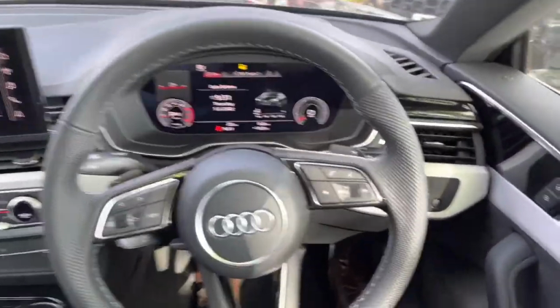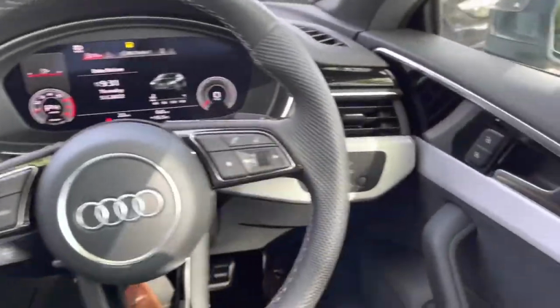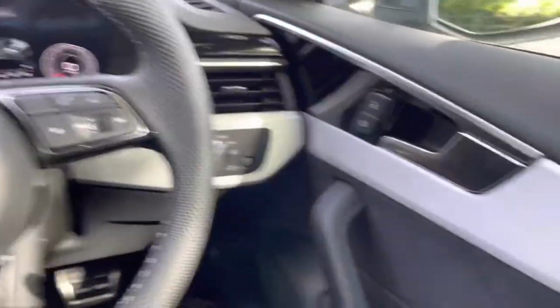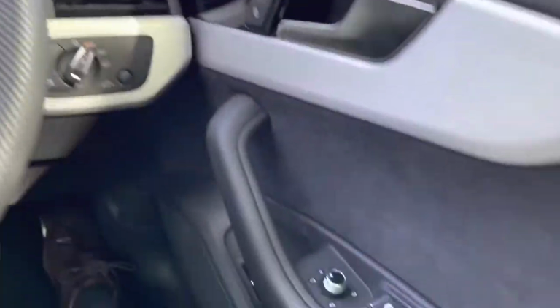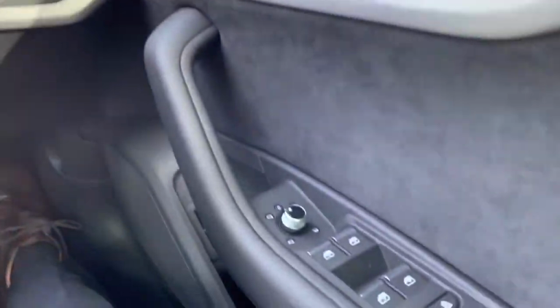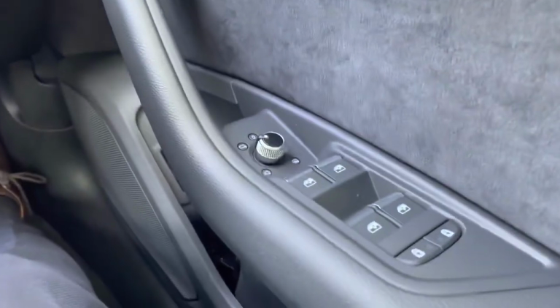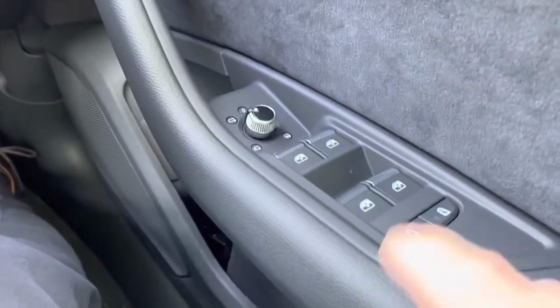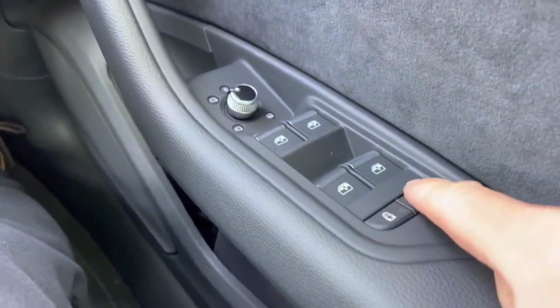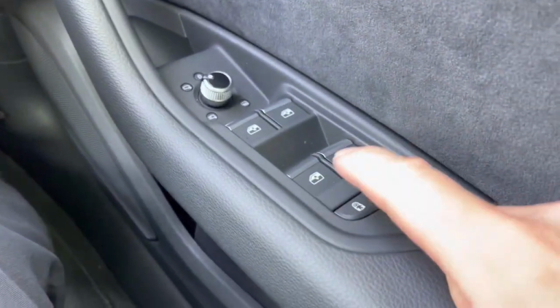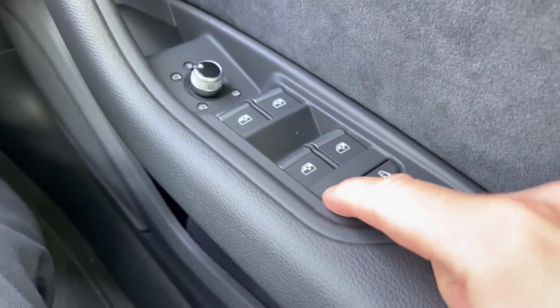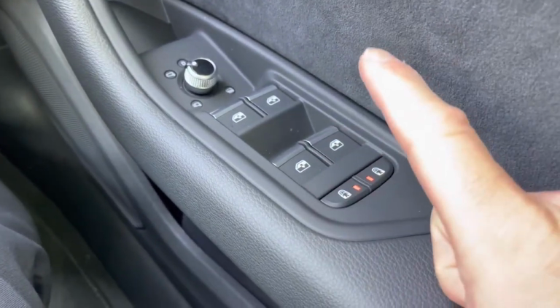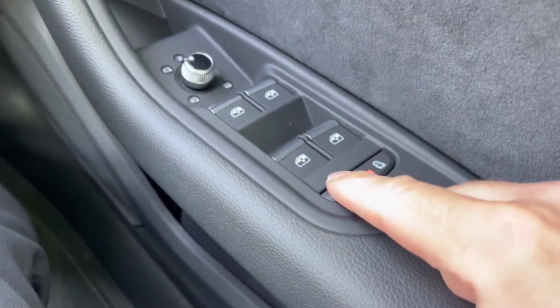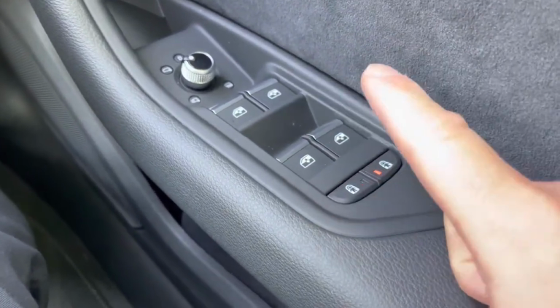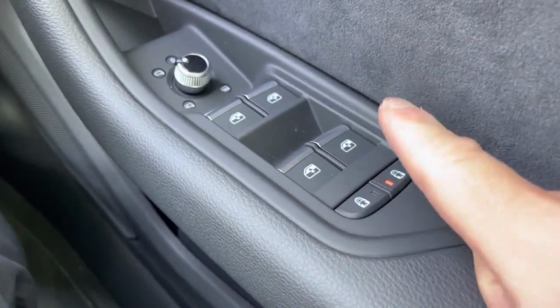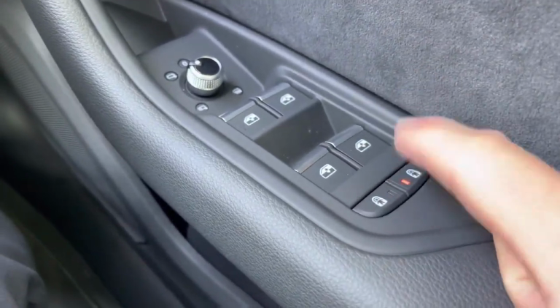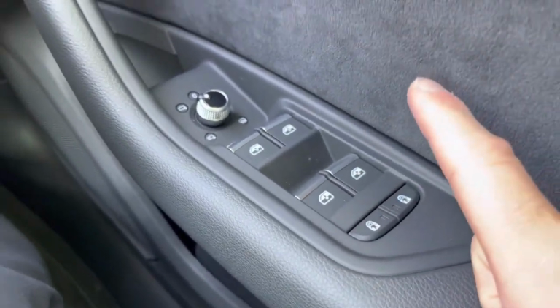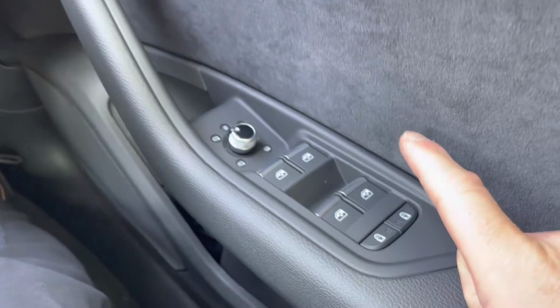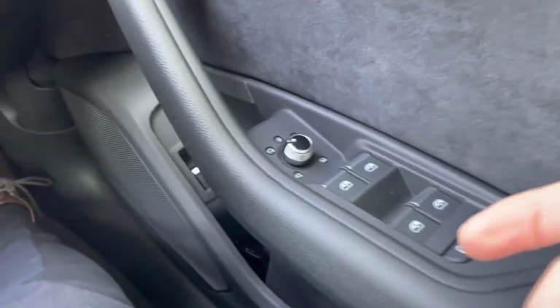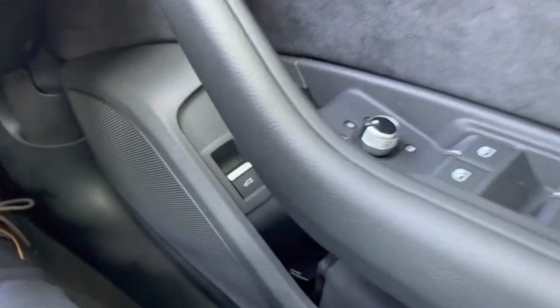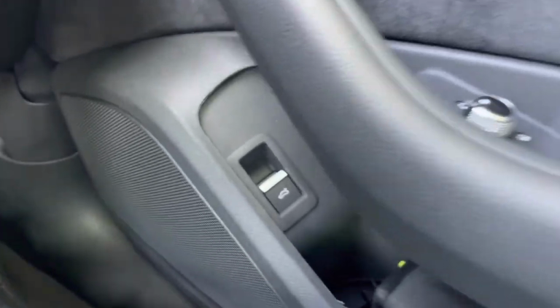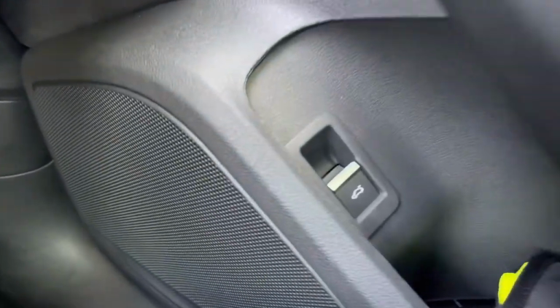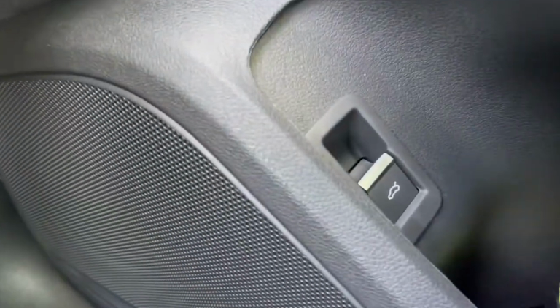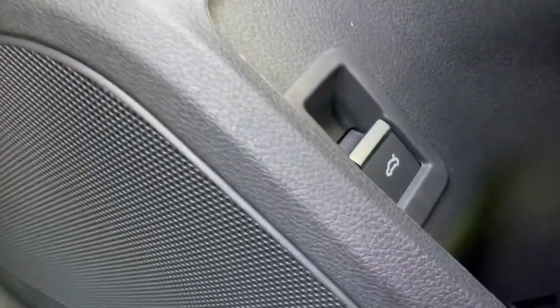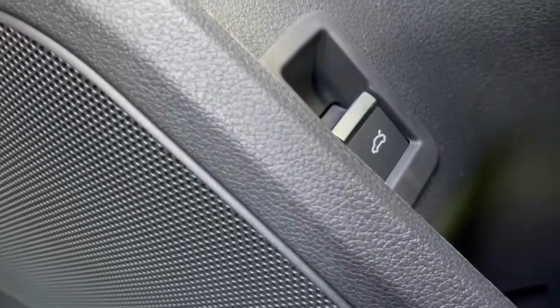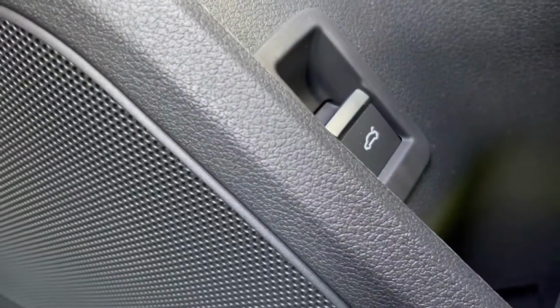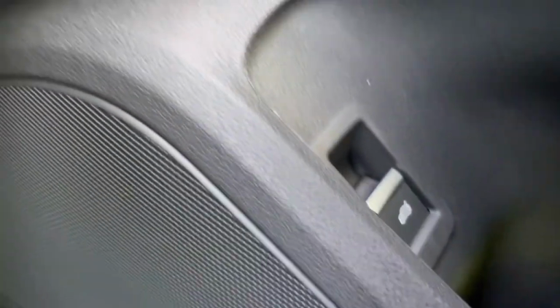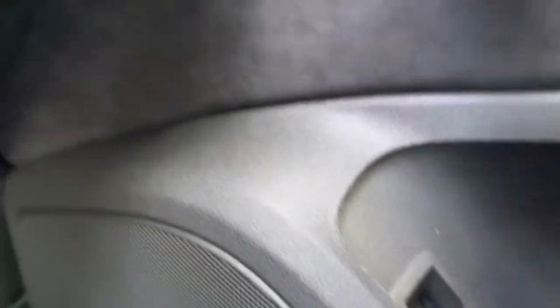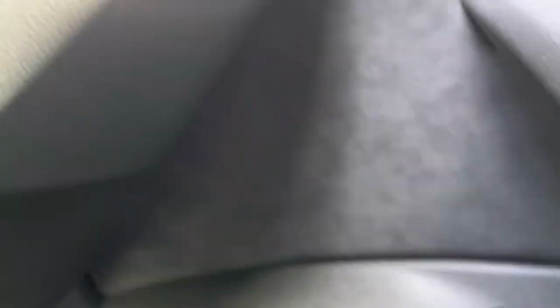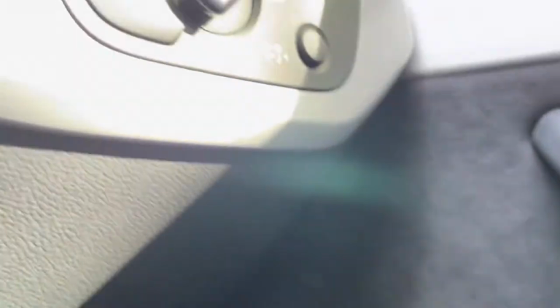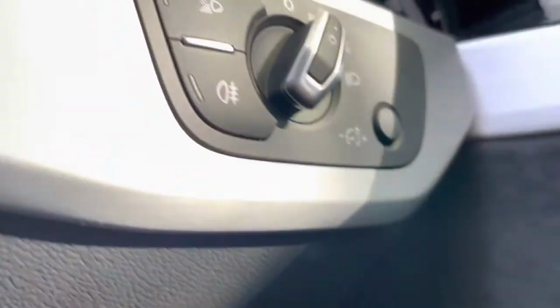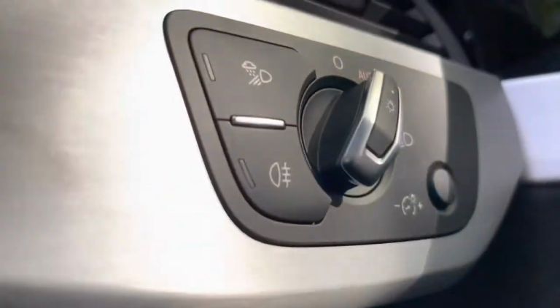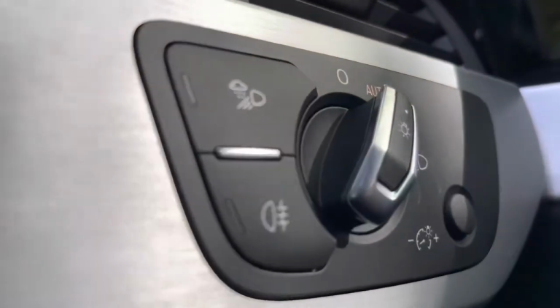Just to the right-hand side of the steering wheel we have your window and mirror controls. You also have the ability here to turn on or turn off the child locks for the rear doors. Just below we have the button which will open the electric tailgate from inside the vehicle, and just above we have the light controls.